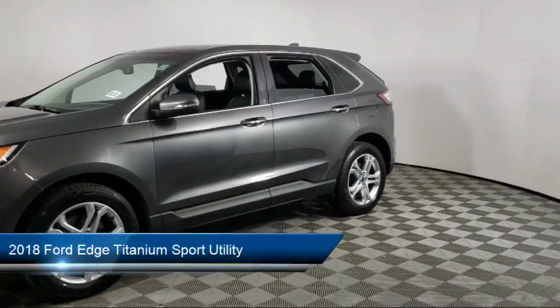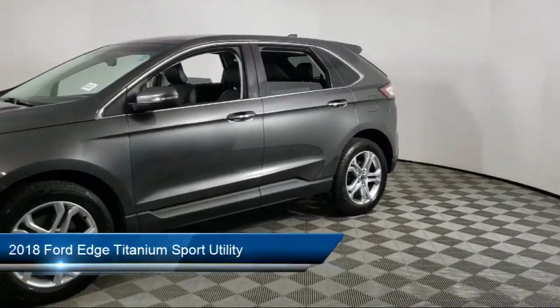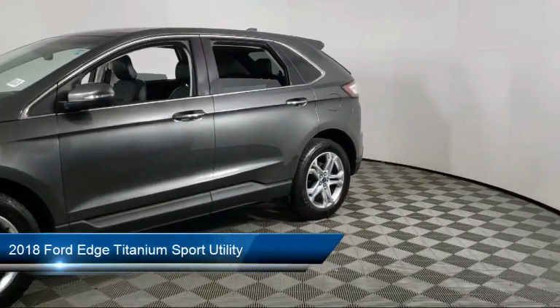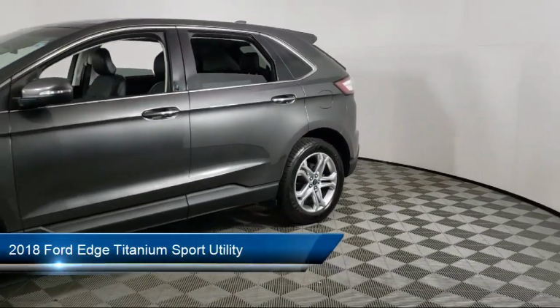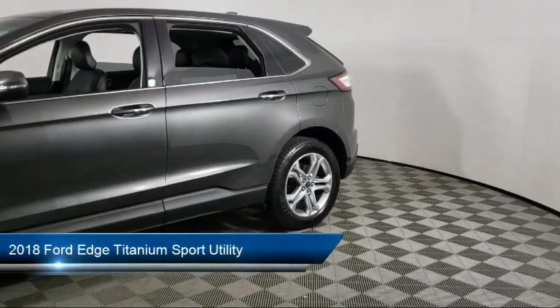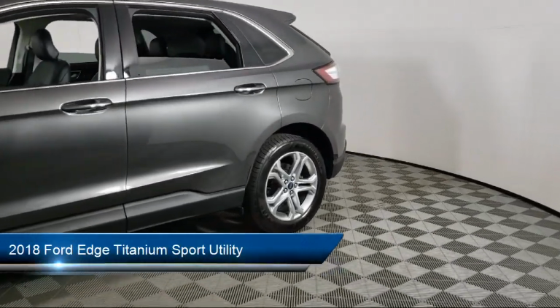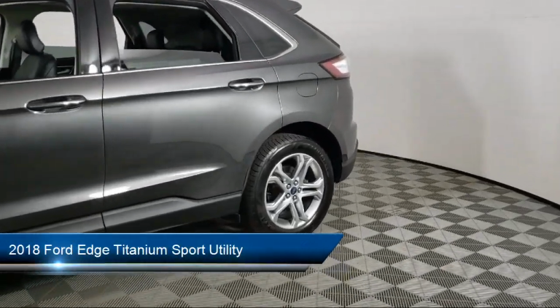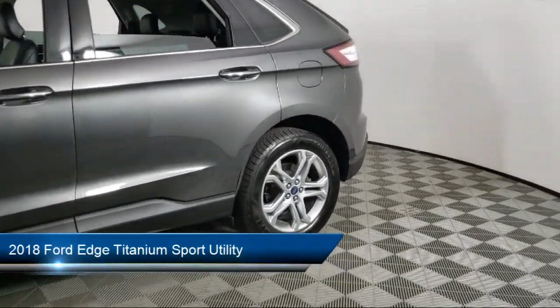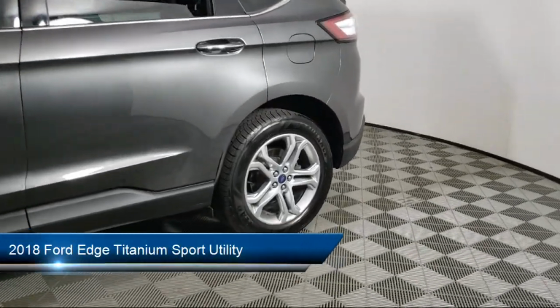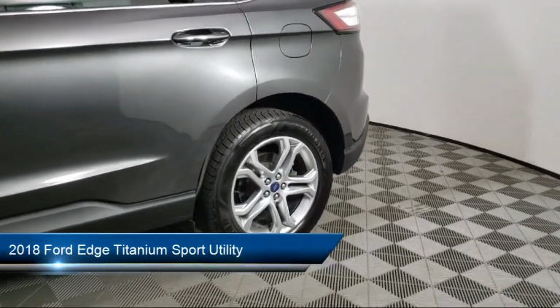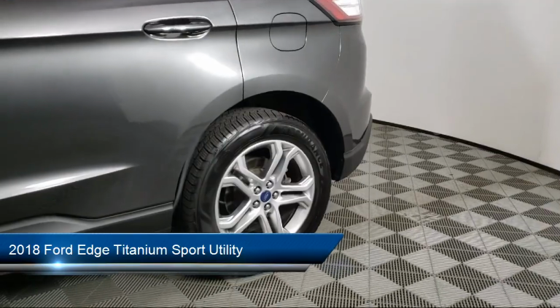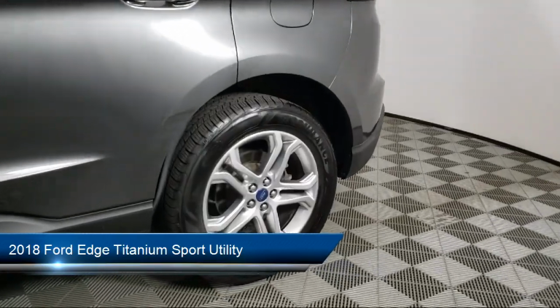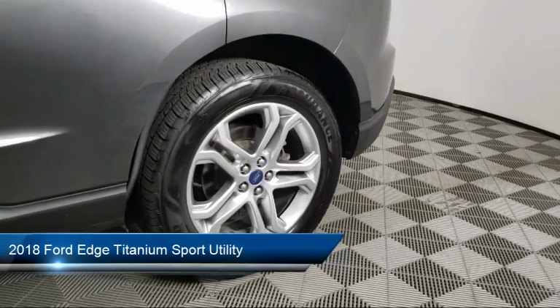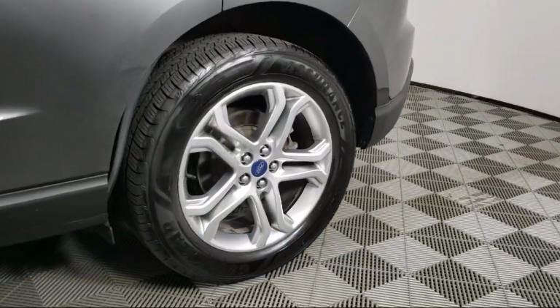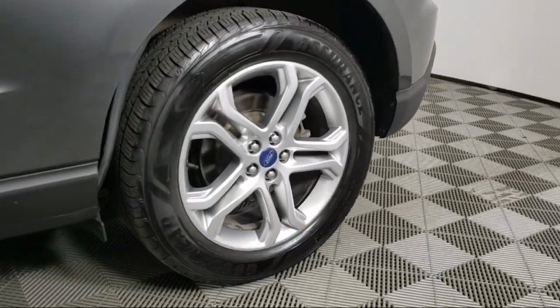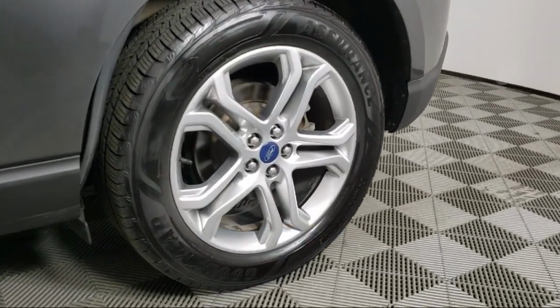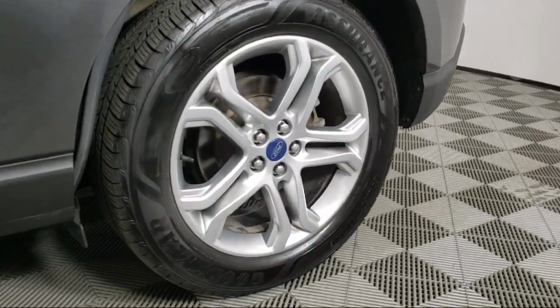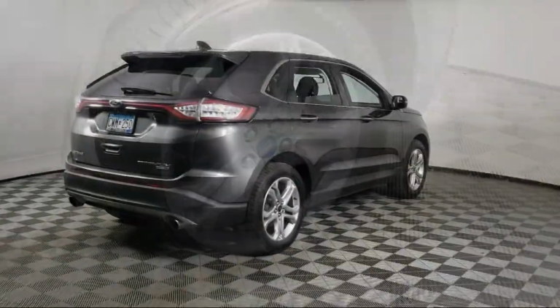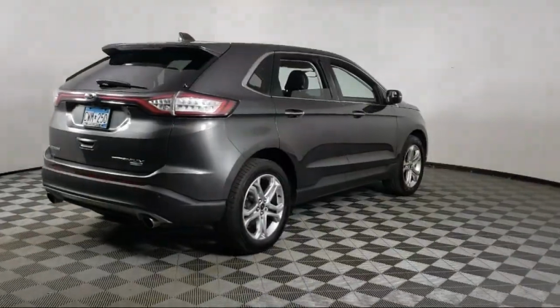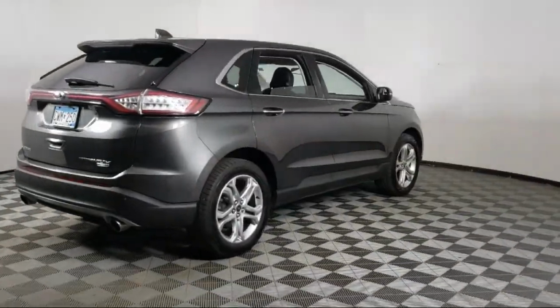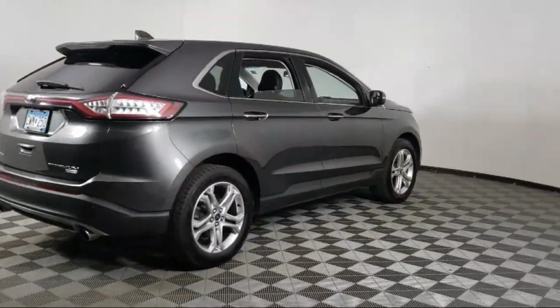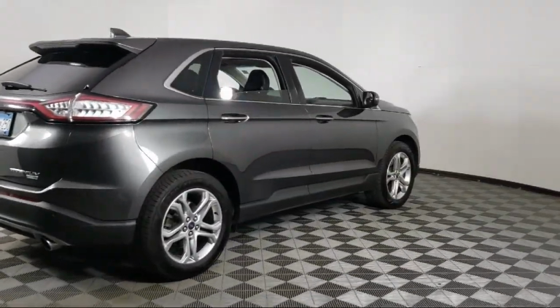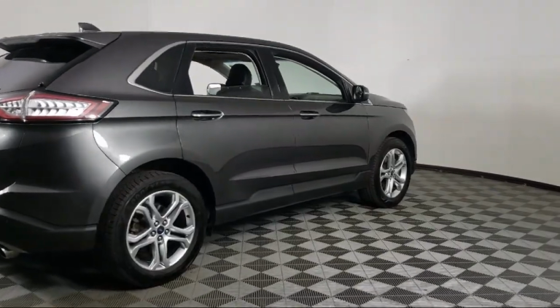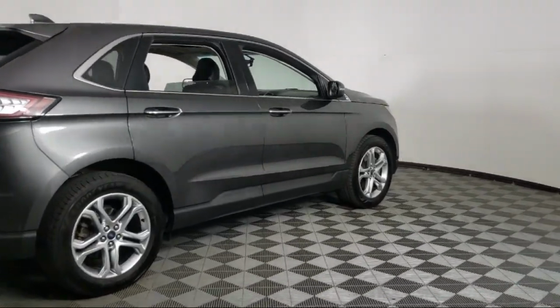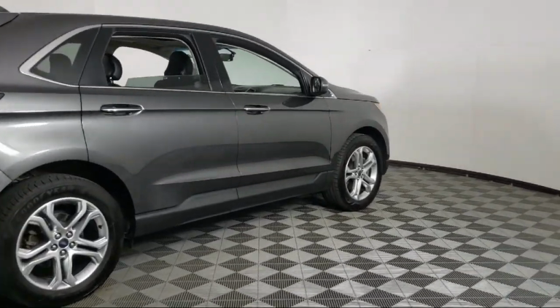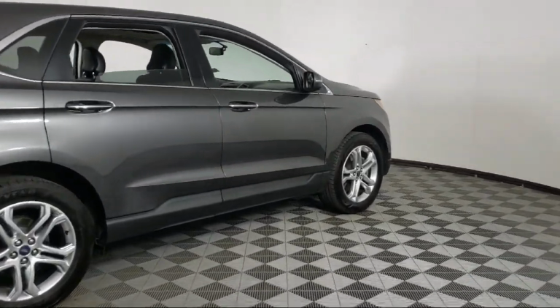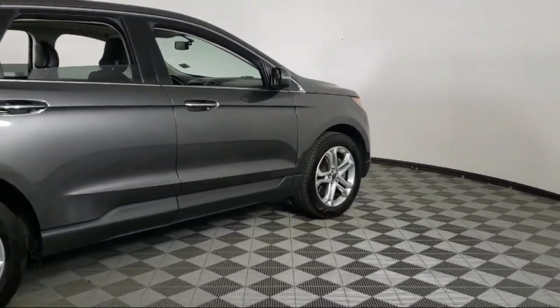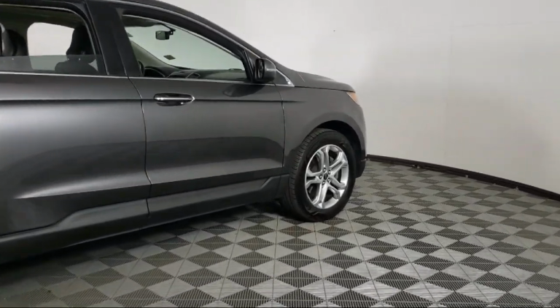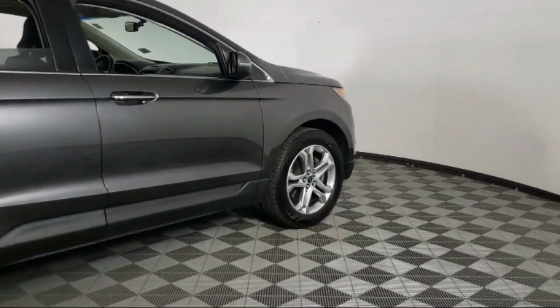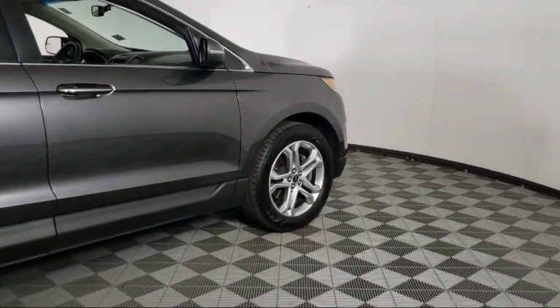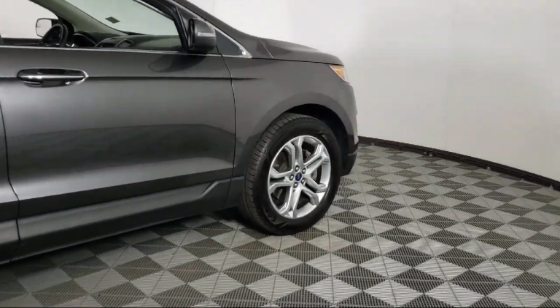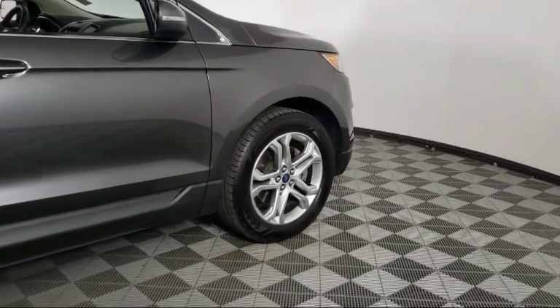It comes equipped with leather-trimmed heated sport bucket seats, parking sensors, garage door transmitter, heated front seats, Apple CarPlay and Android Auto, and keyless entry.